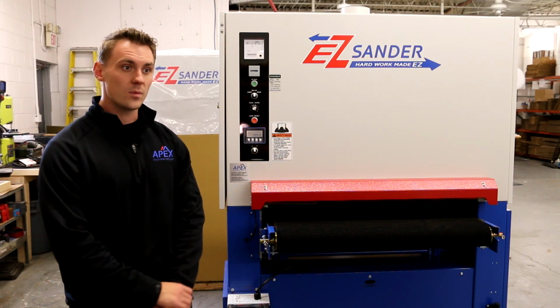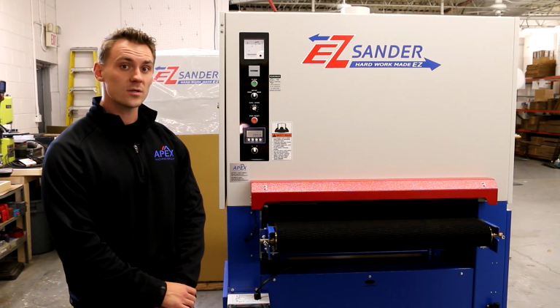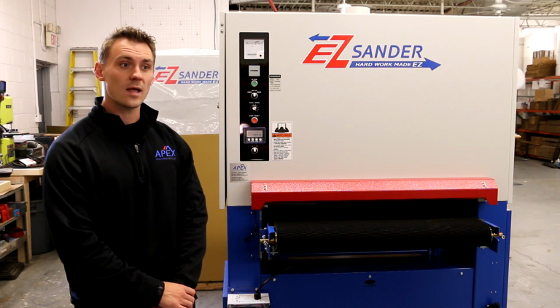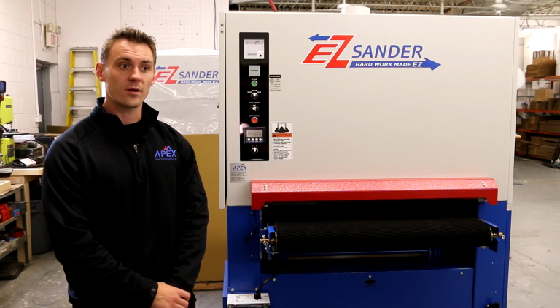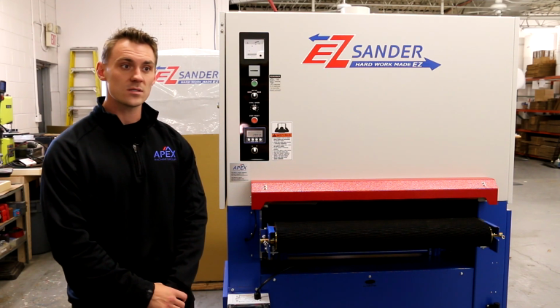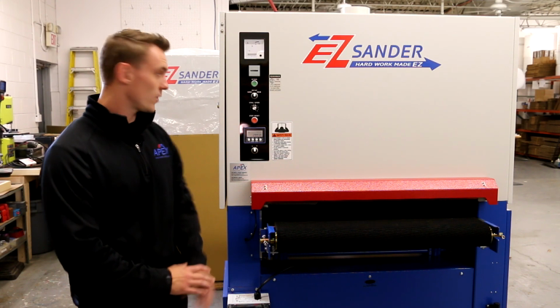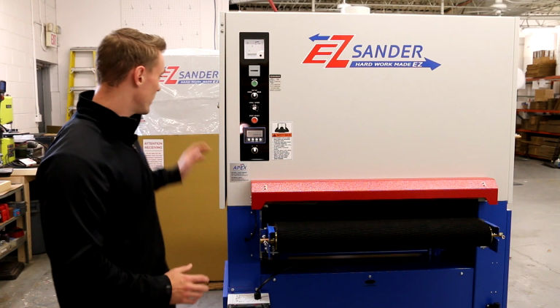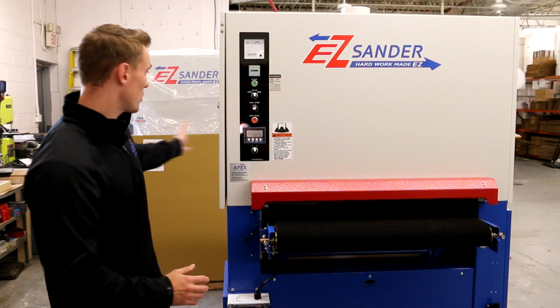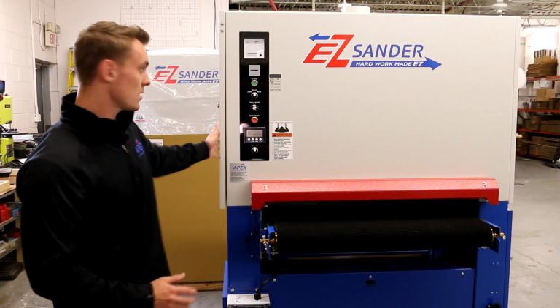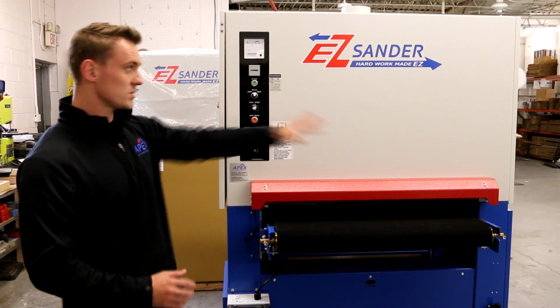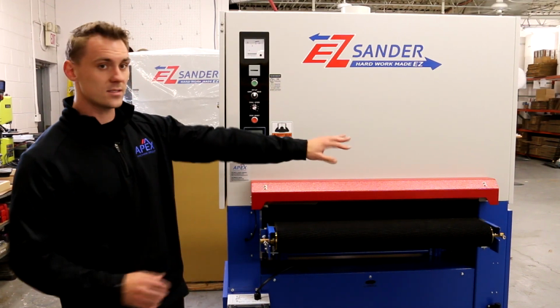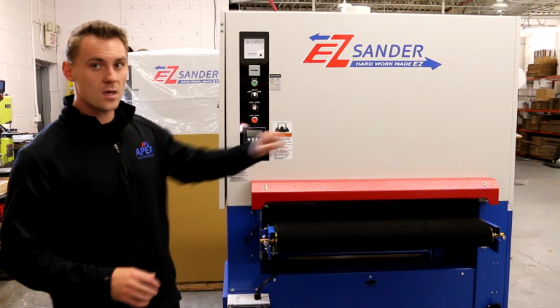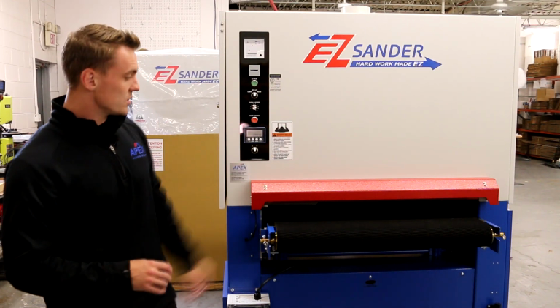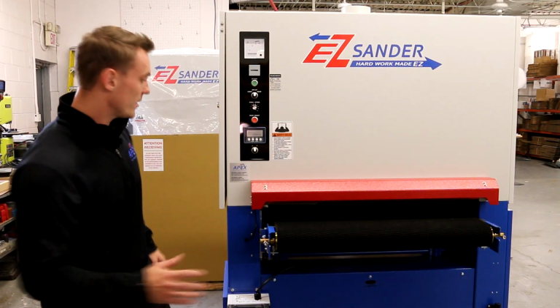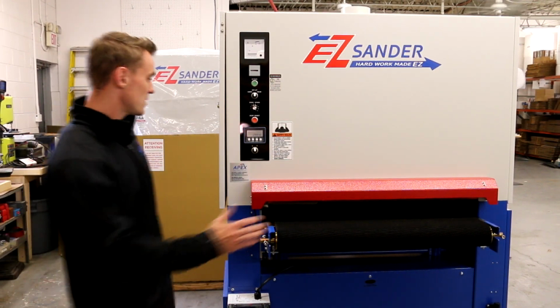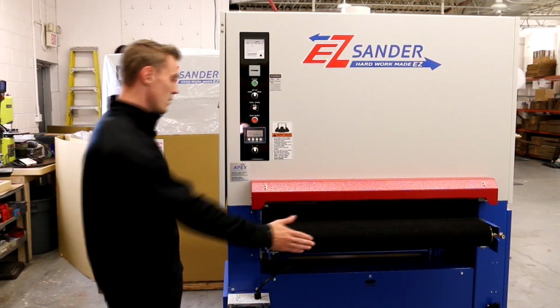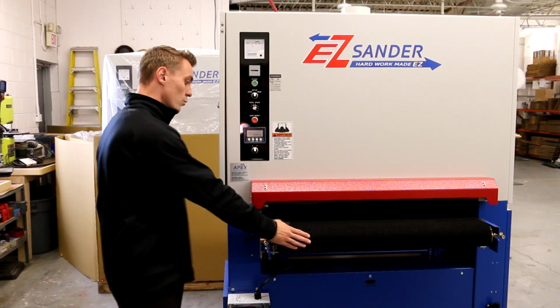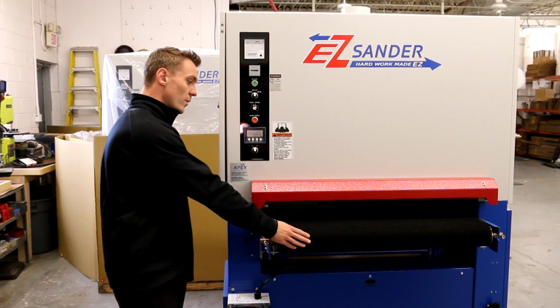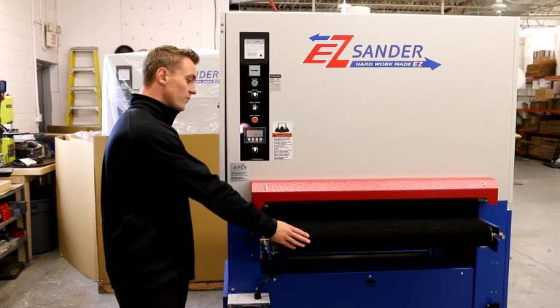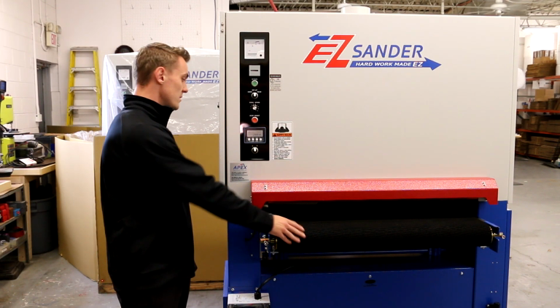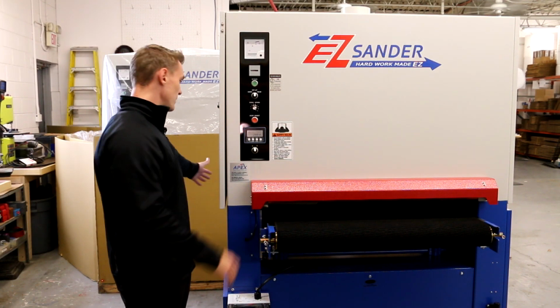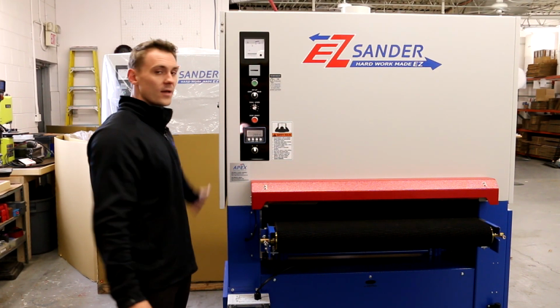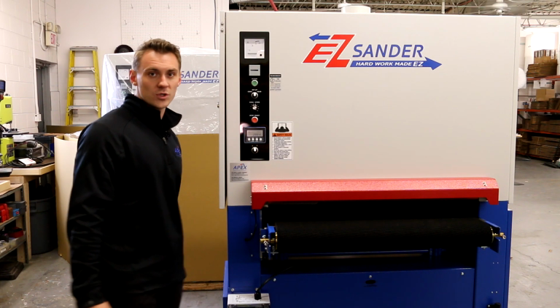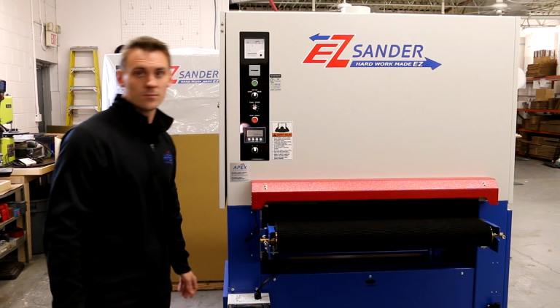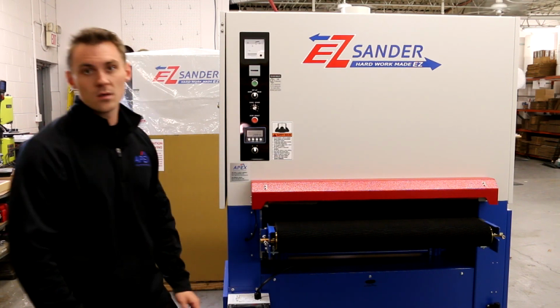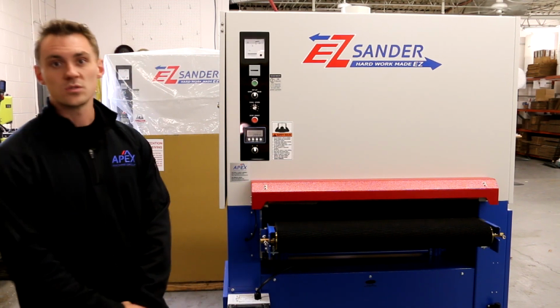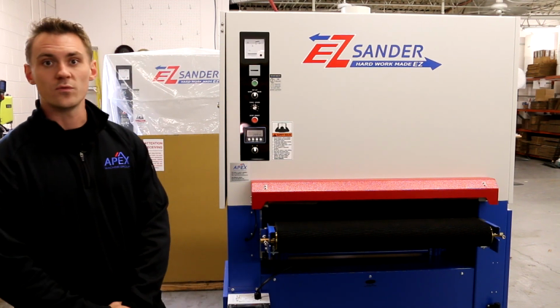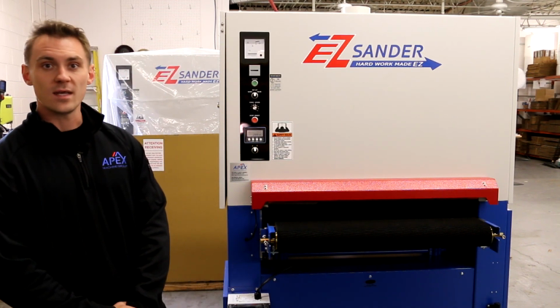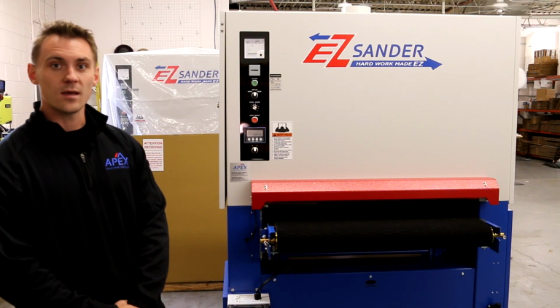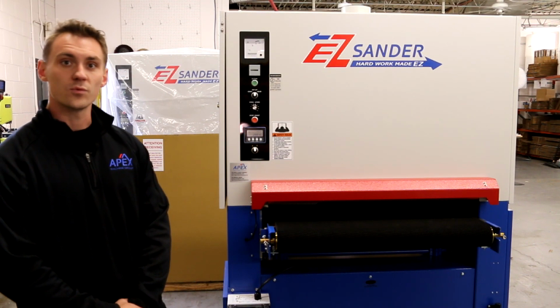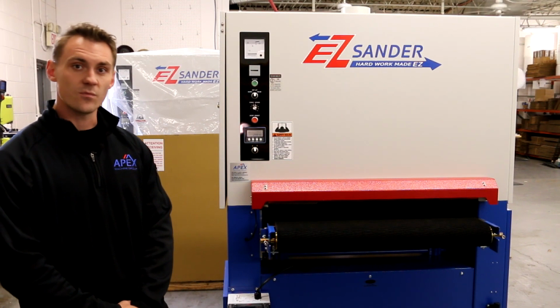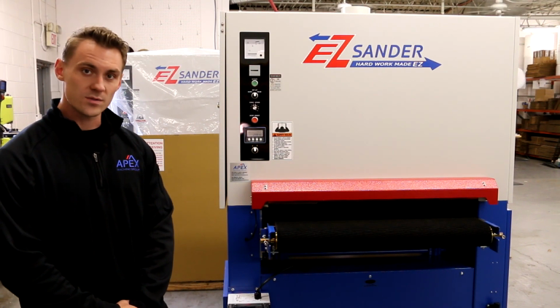Be sure to allow clearance for opening the doors on both sides, as well as room in front of and behind the machine to feed in and receive parts.